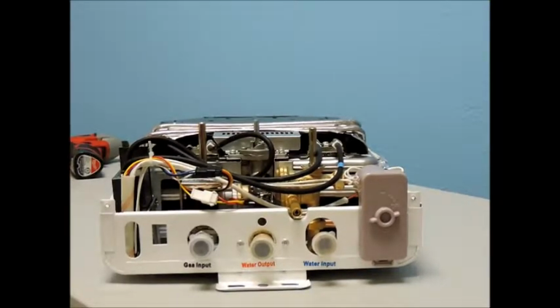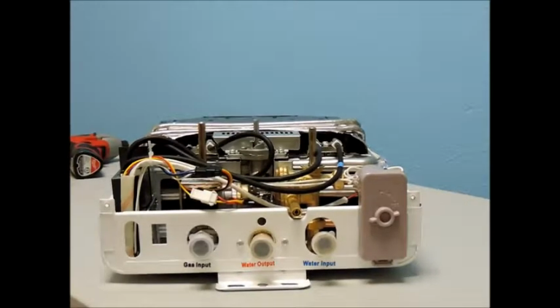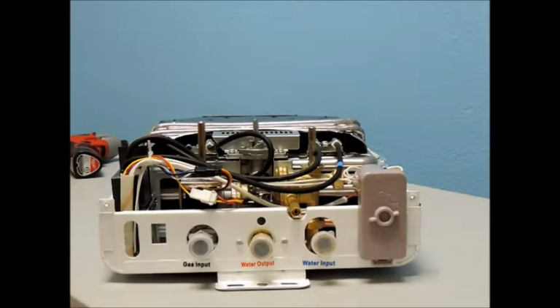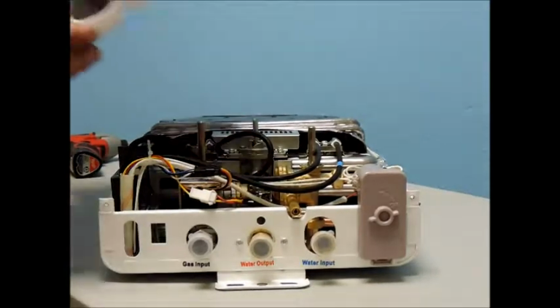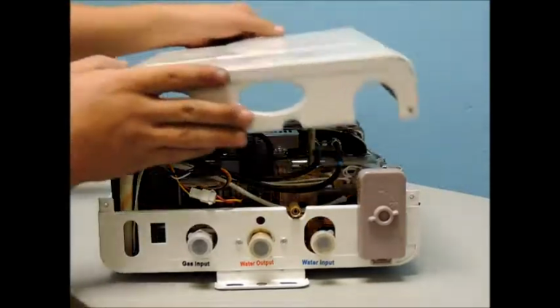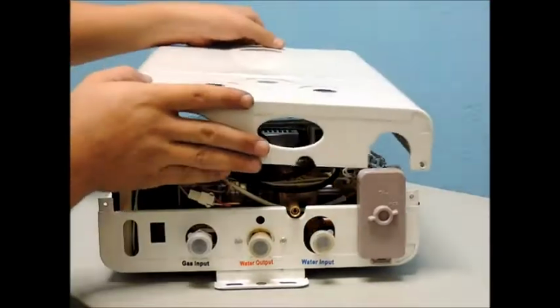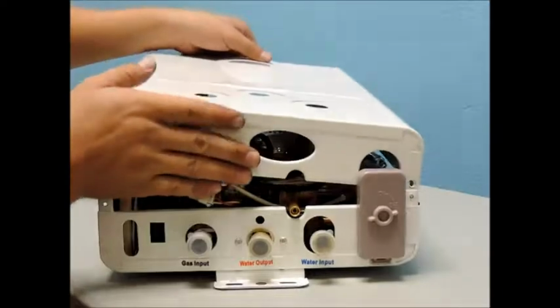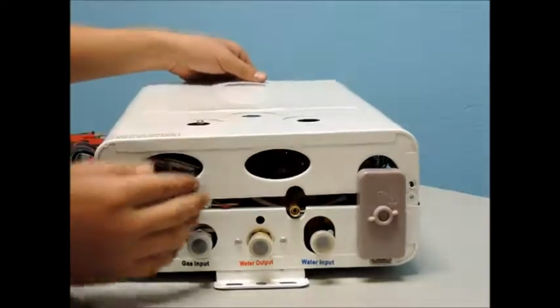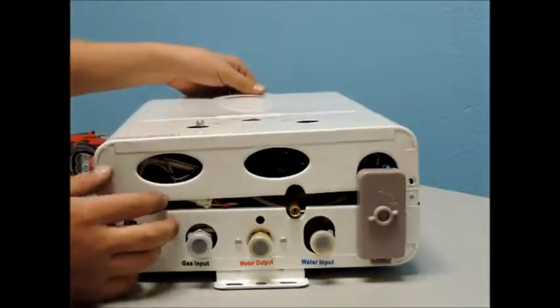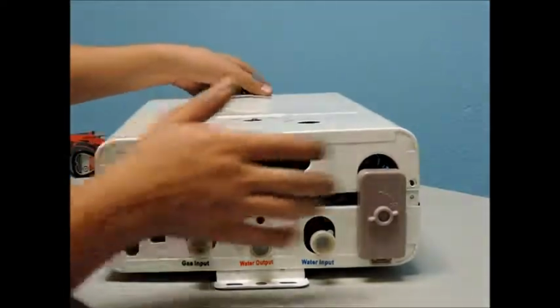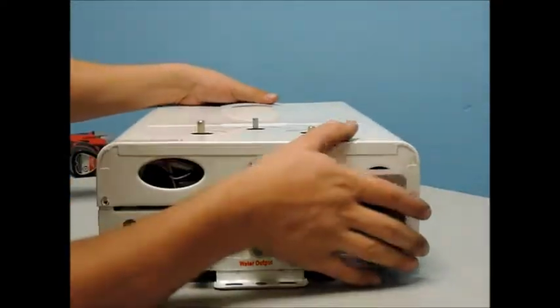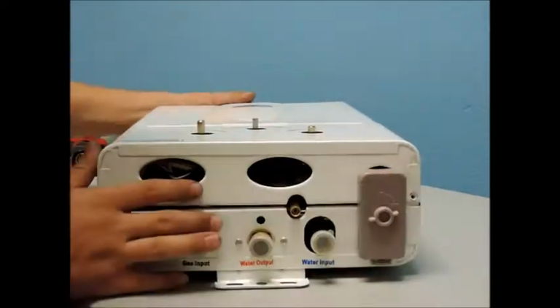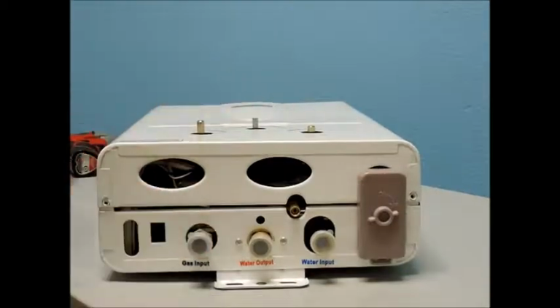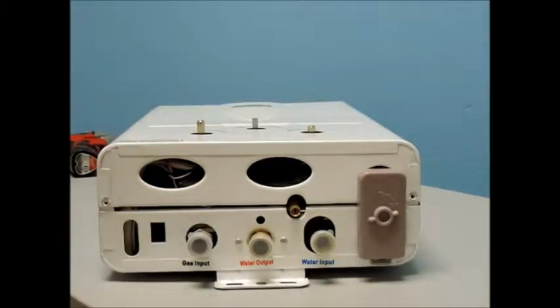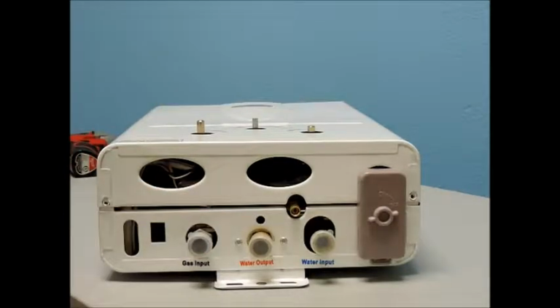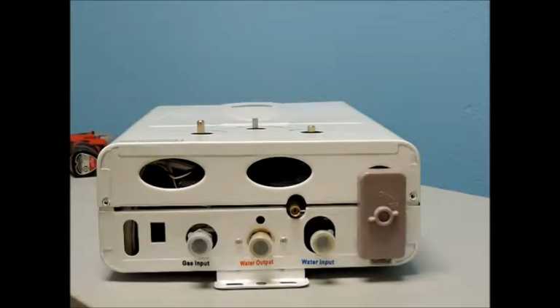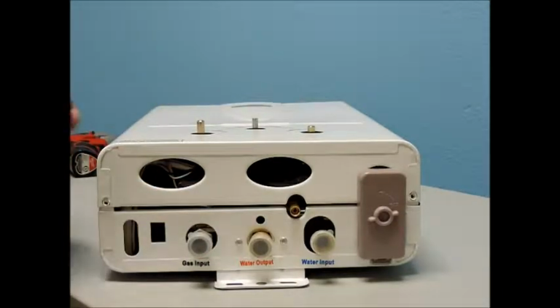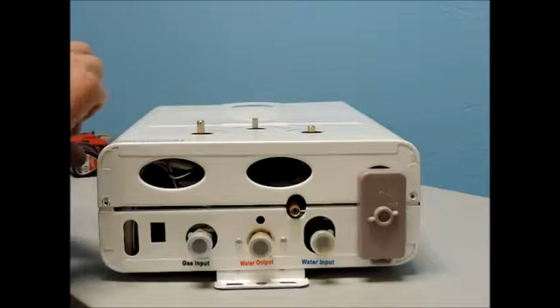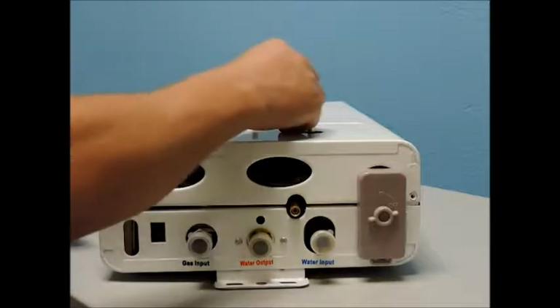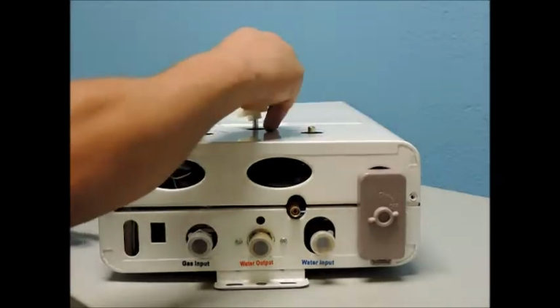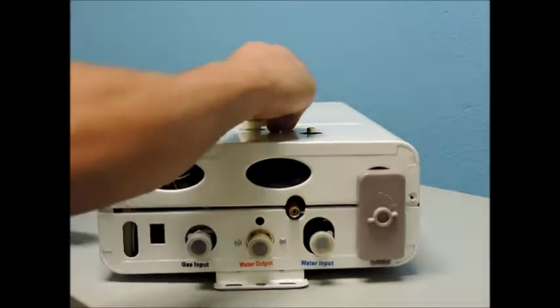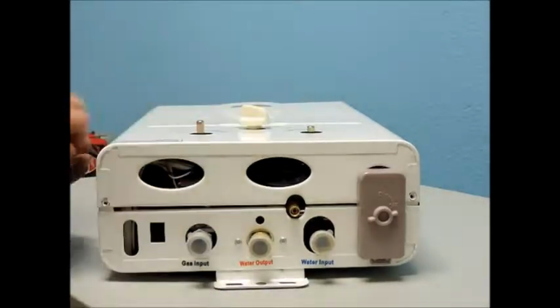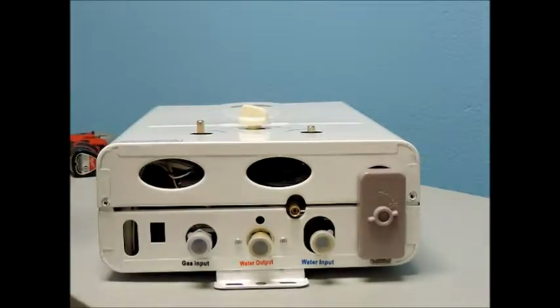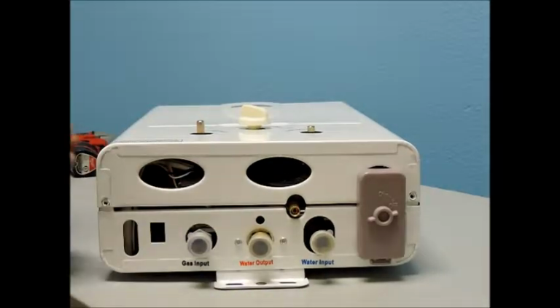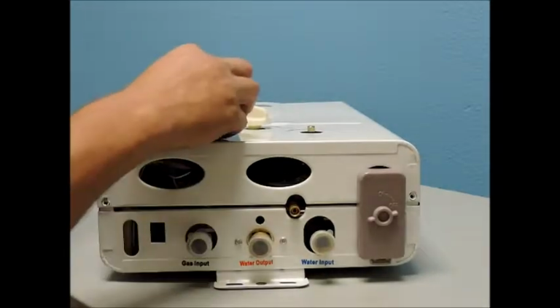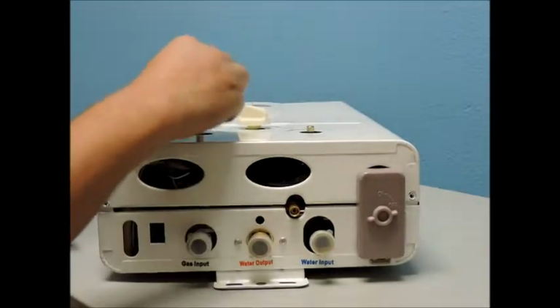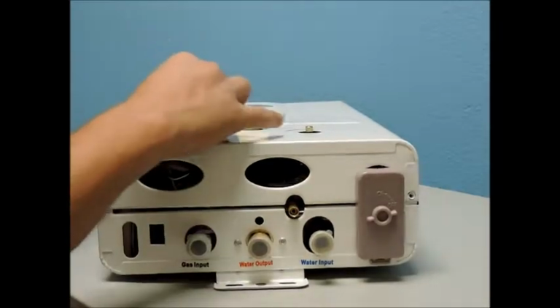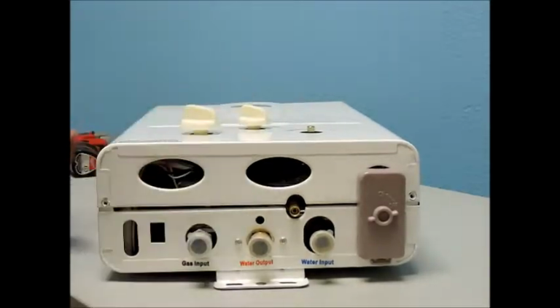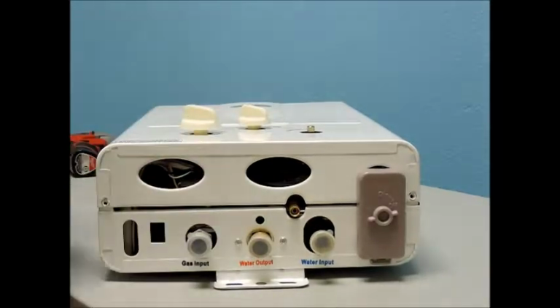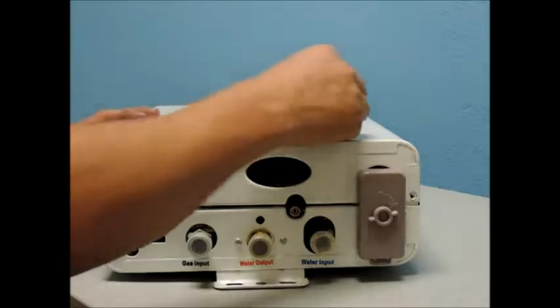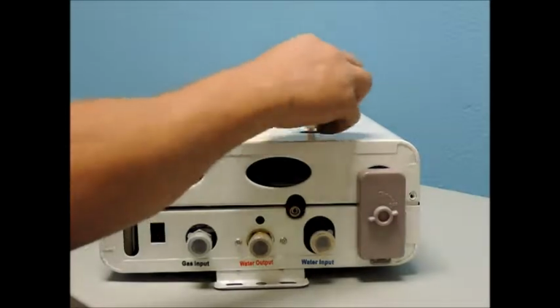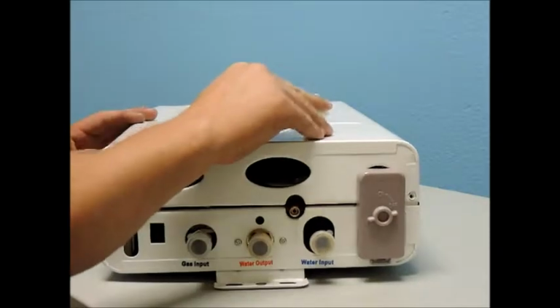Finally, you are ready to replace your front cover. Reconnect the knobs on the front of the unit. With the knobs holding the front cover in place, you are ready to insert the top two and bottom two screws that secure the front cover.